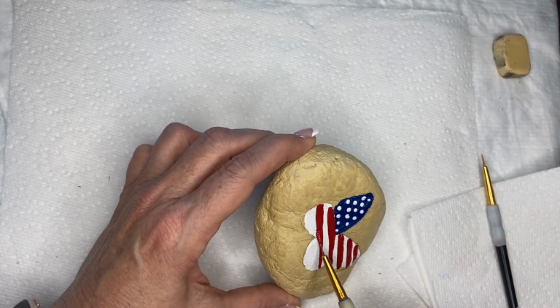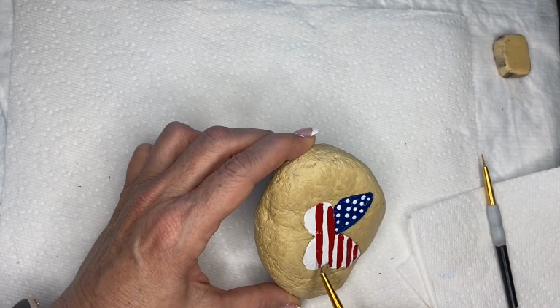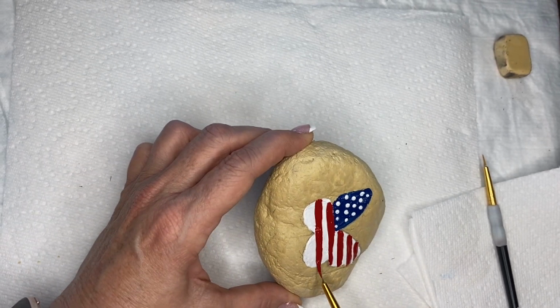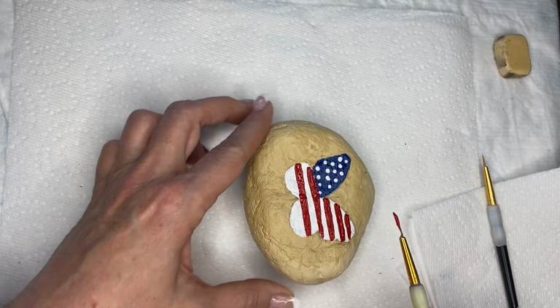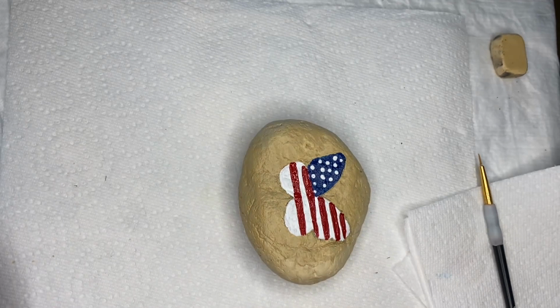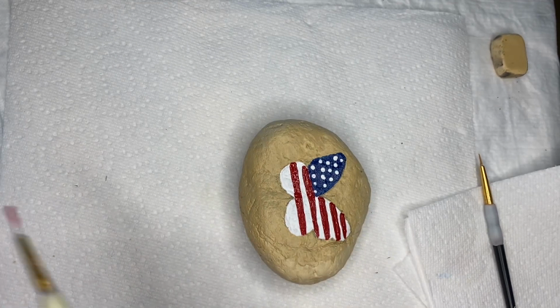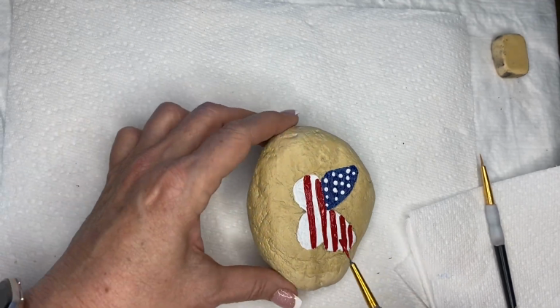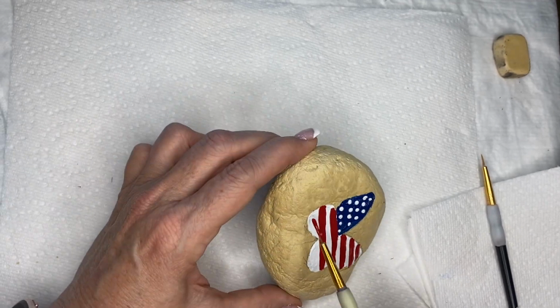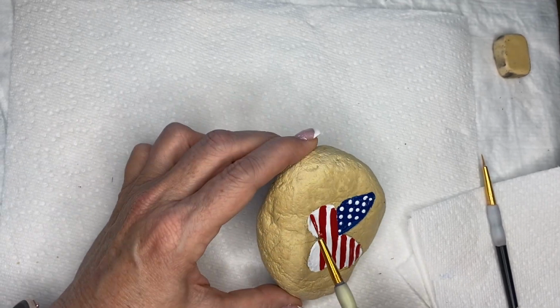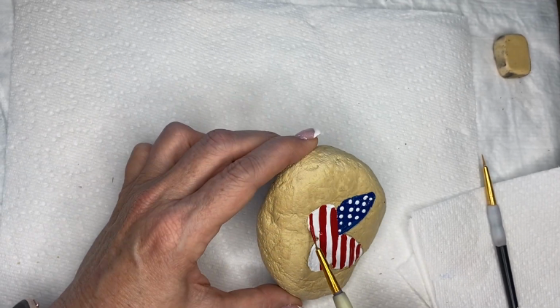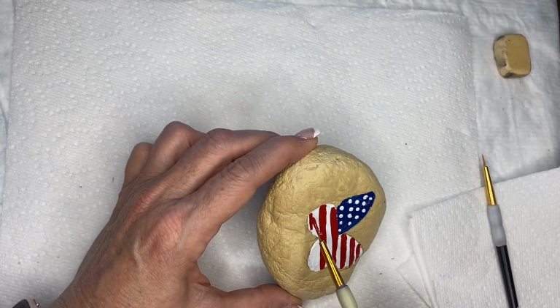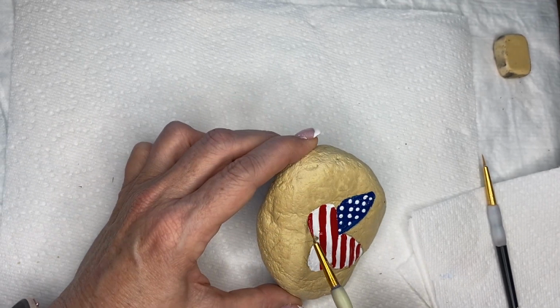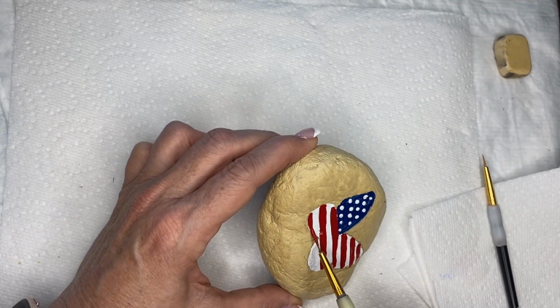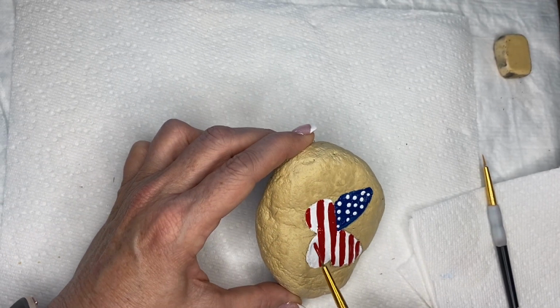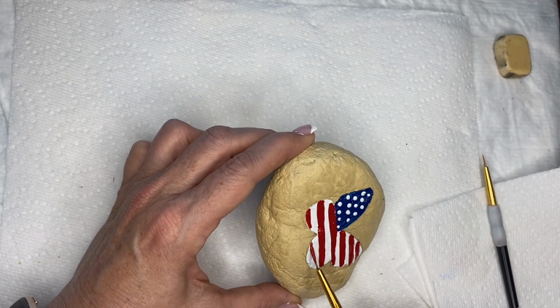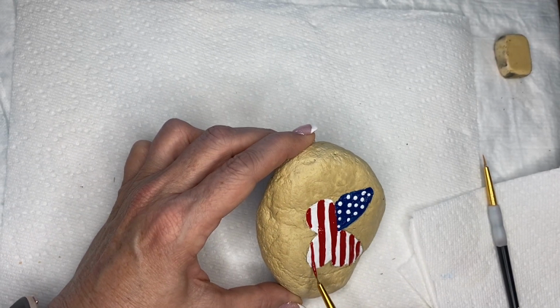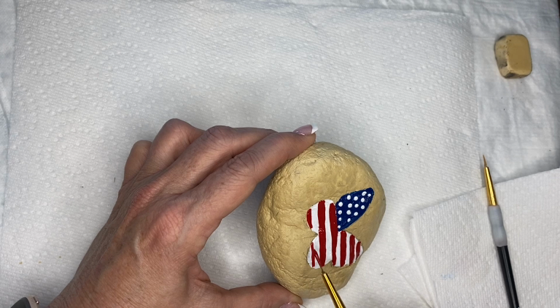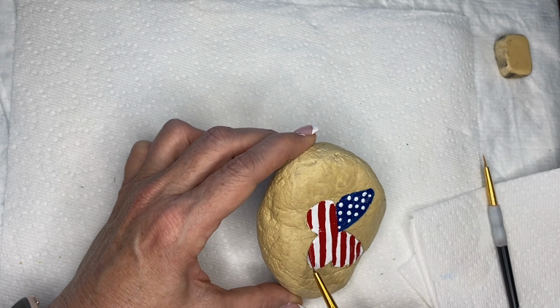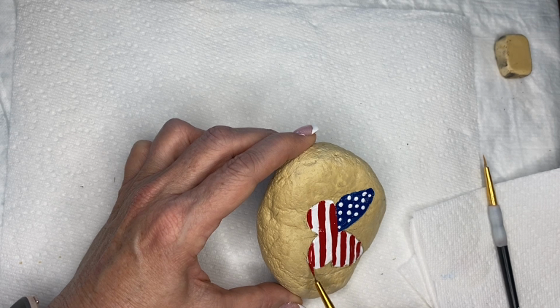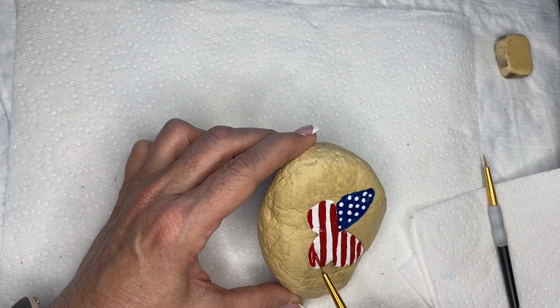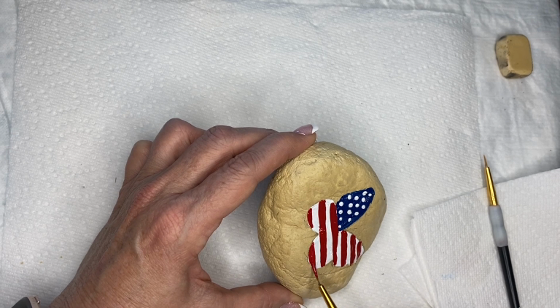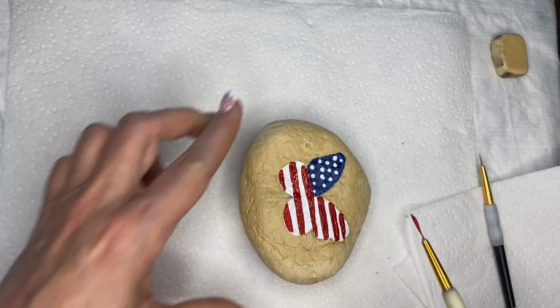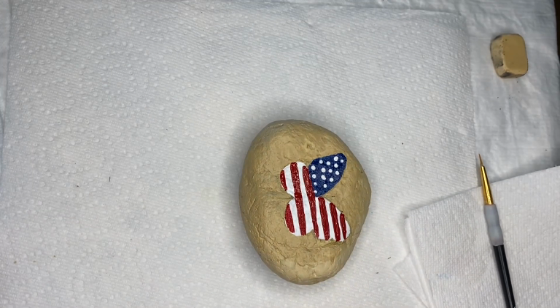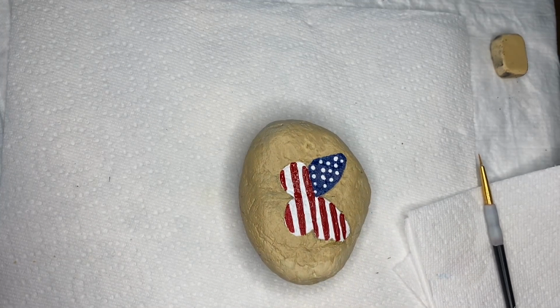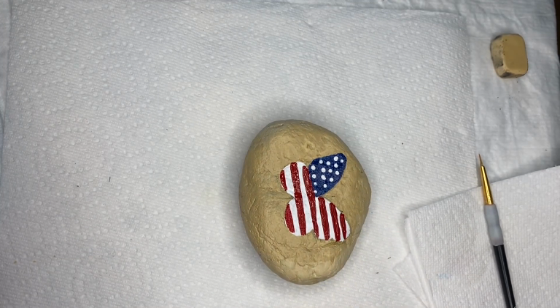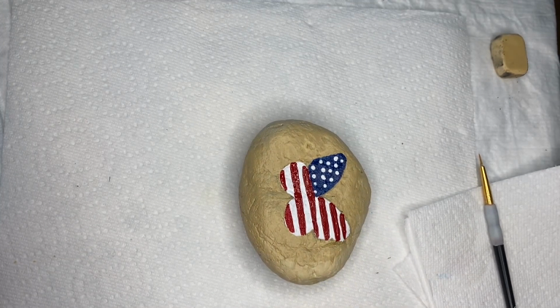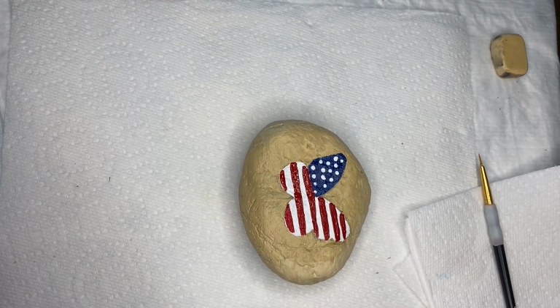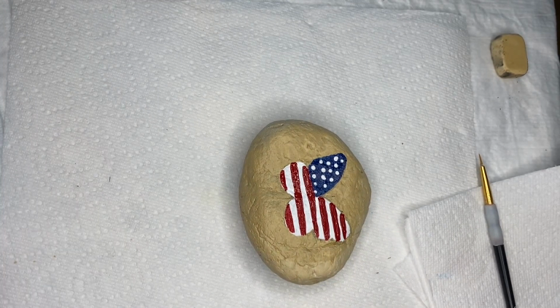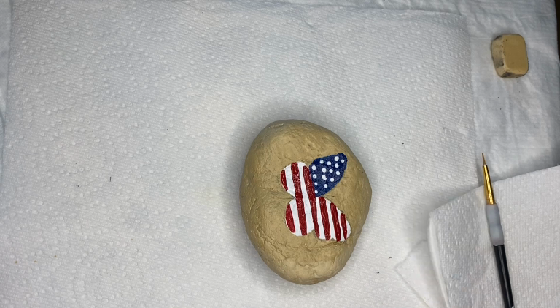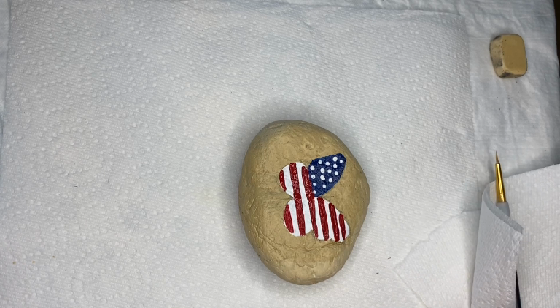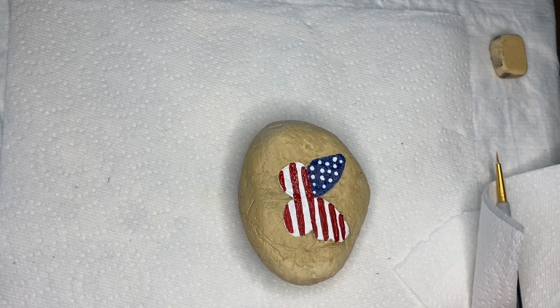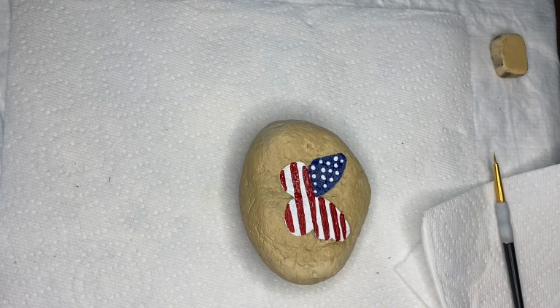We're going to use black to fill in all of the areas. You don't have to be really careful with the edges here because you're going to re-edge that with a black line. Just try to stay kind of within the lines.